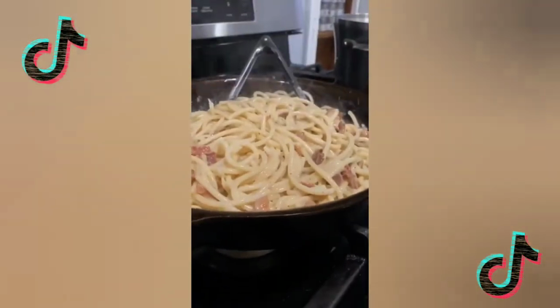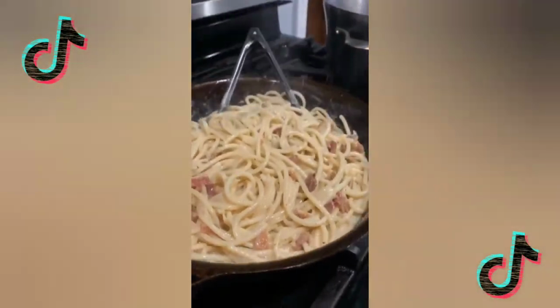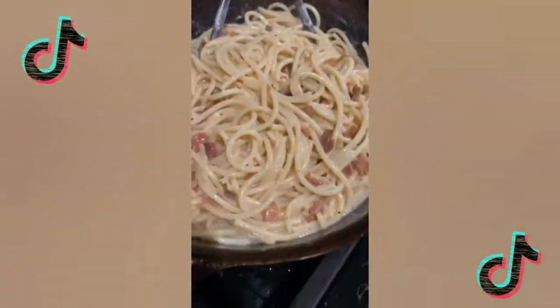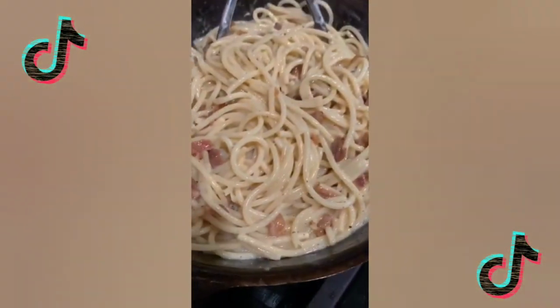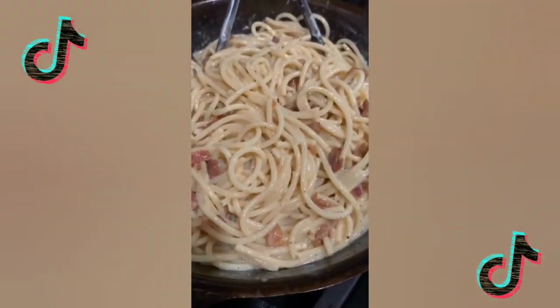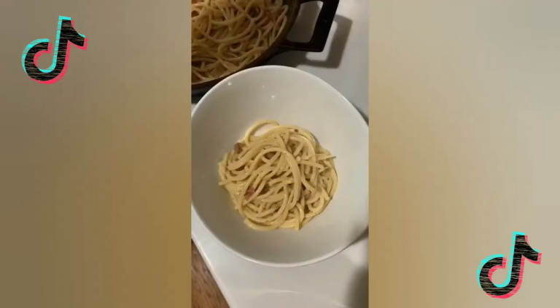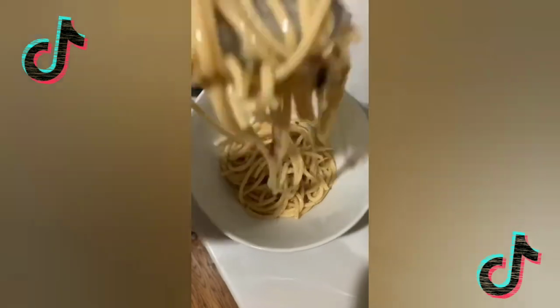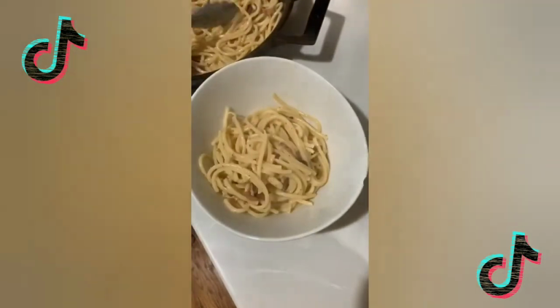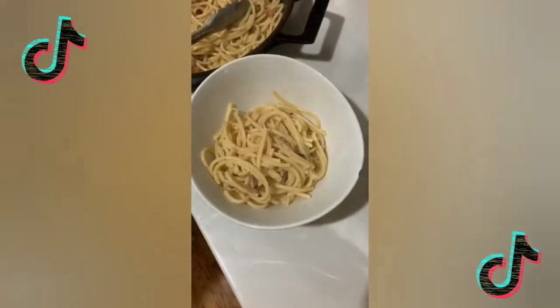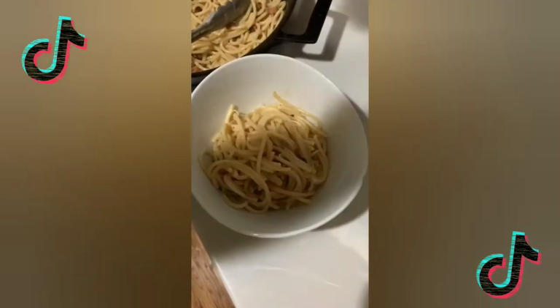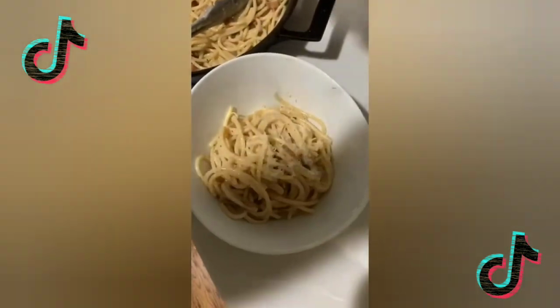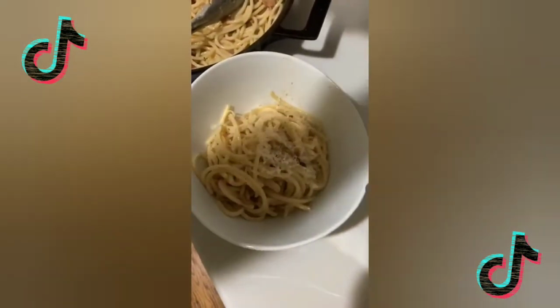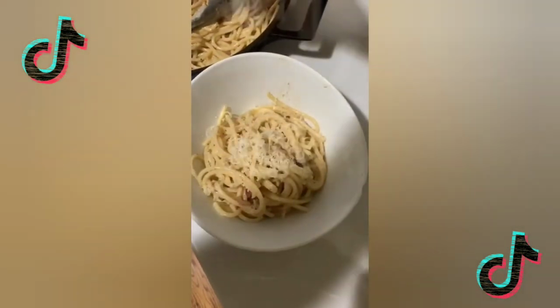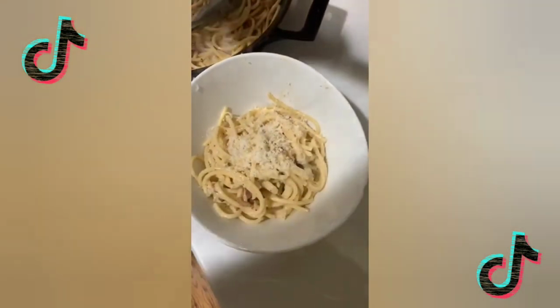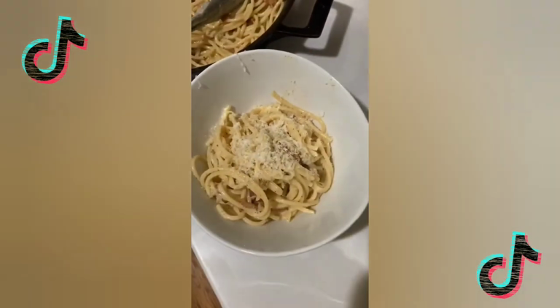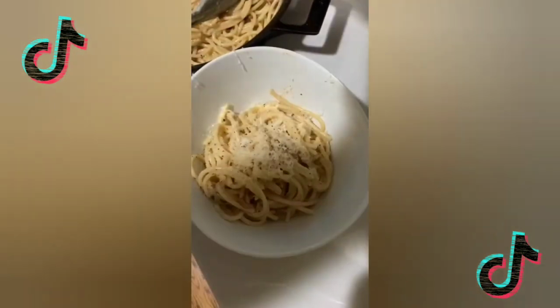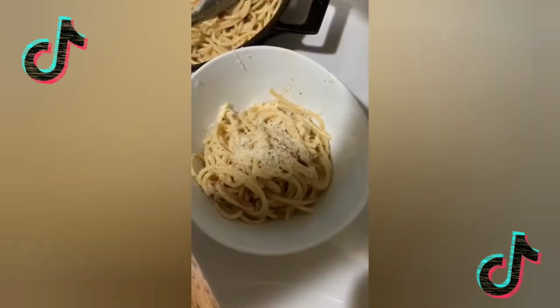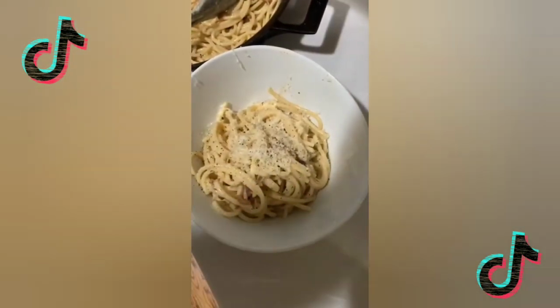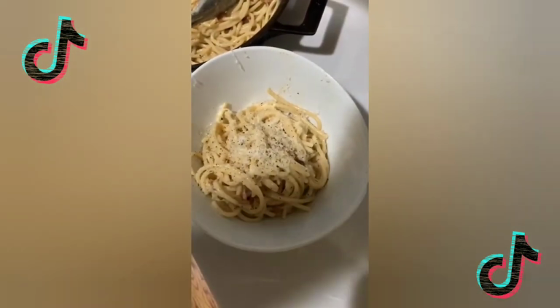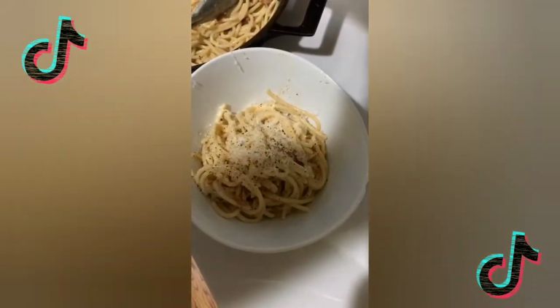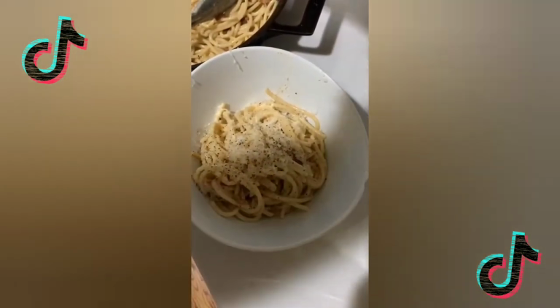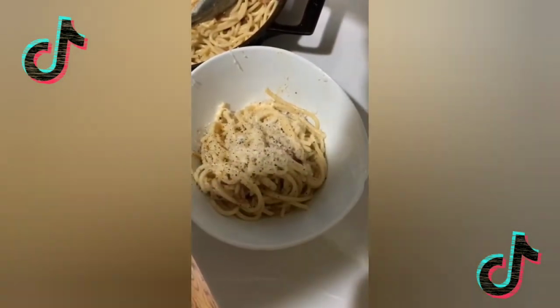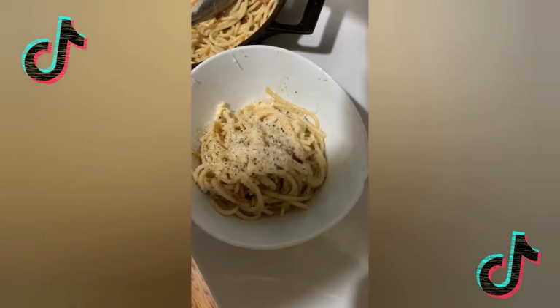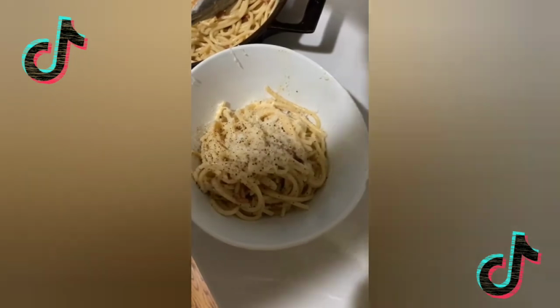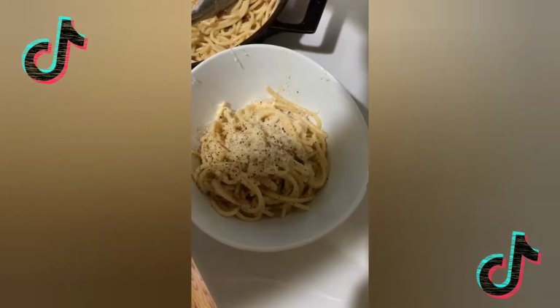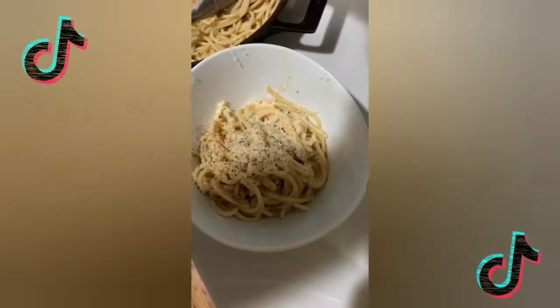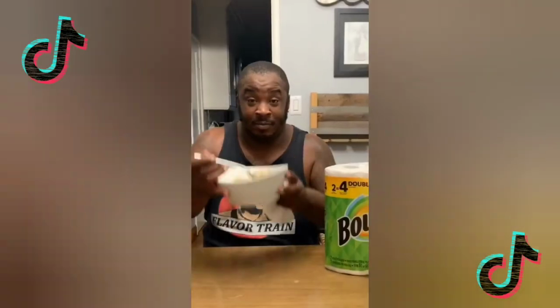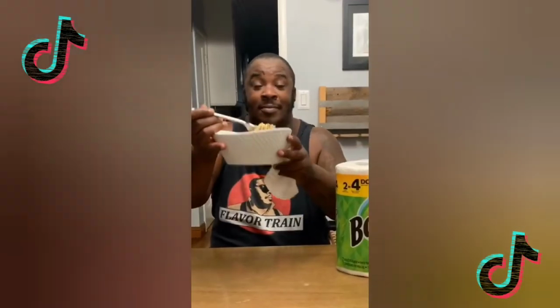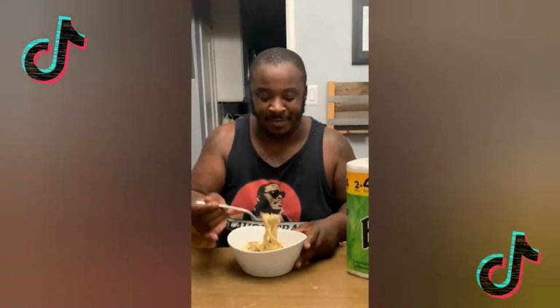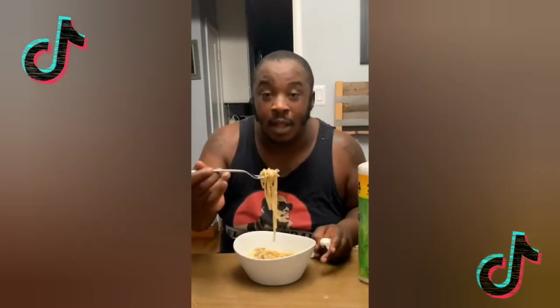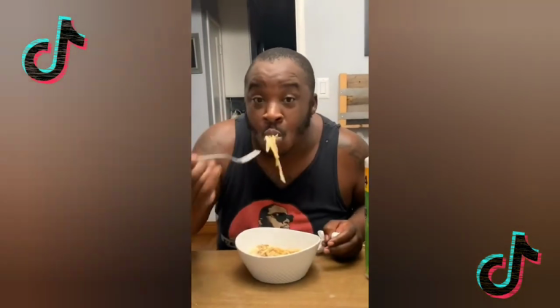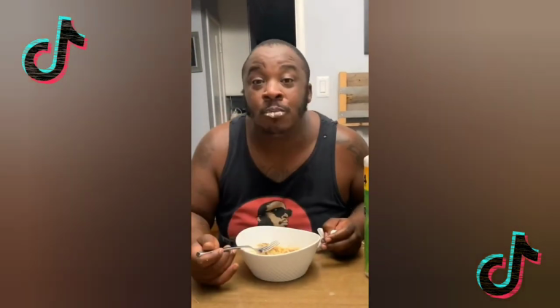15 minutes till dinner time. Super simple, super easy, and oh so delicious. Add more Parmesan cheese and more black pepper. My only warning: keep some paper towels handy because you will get messy eating this.